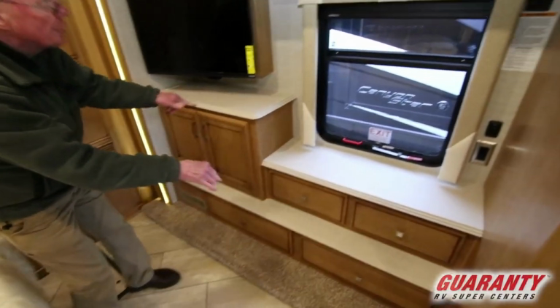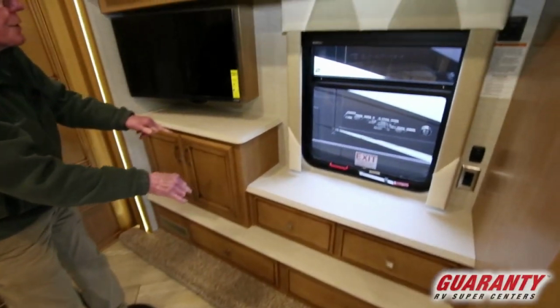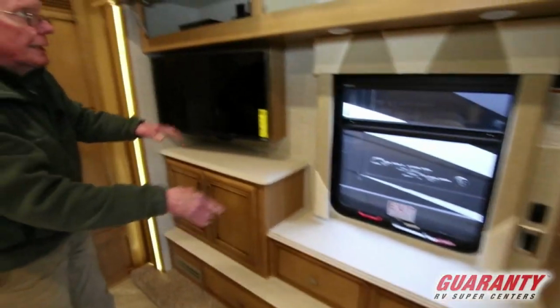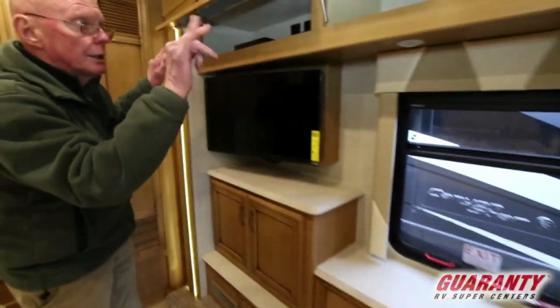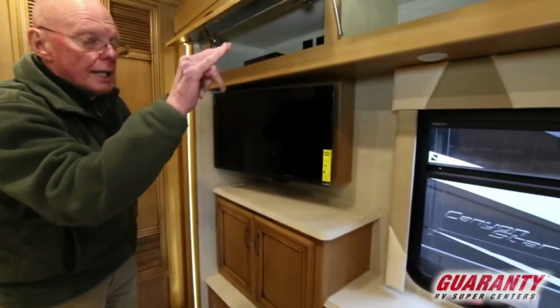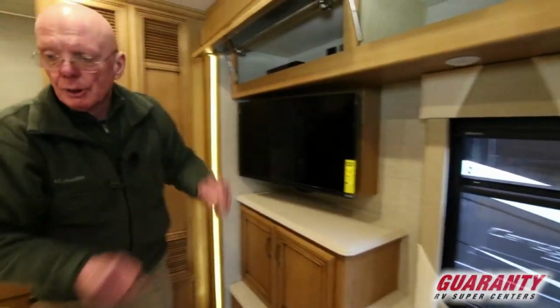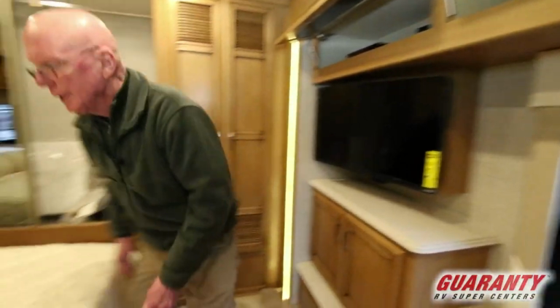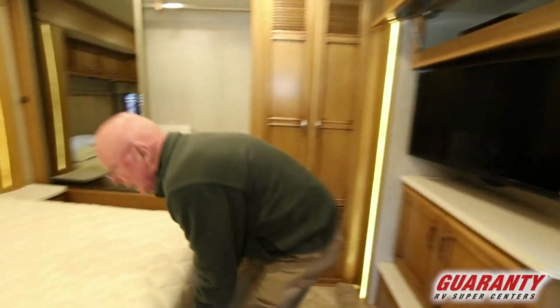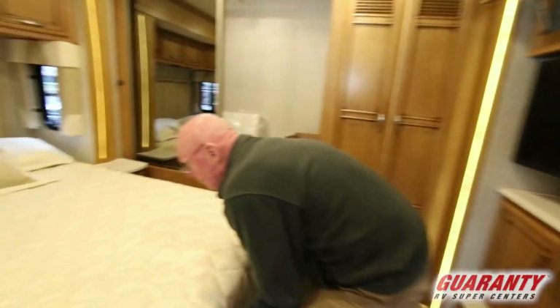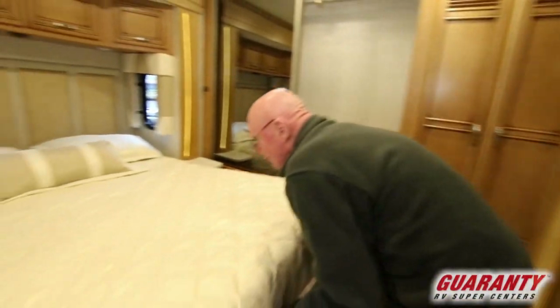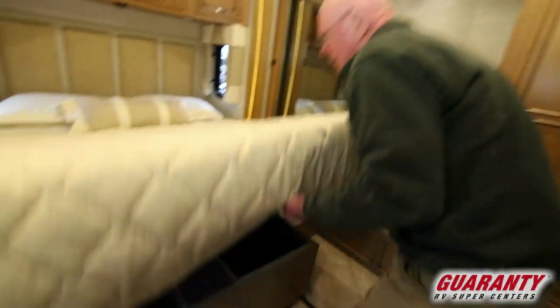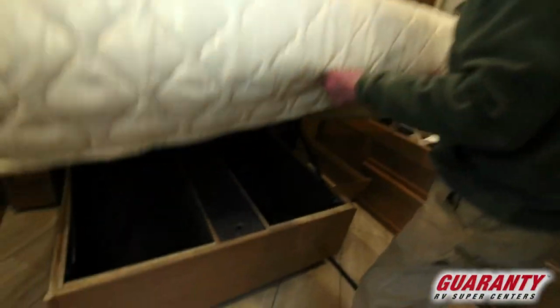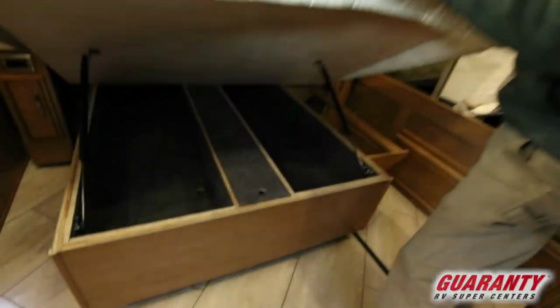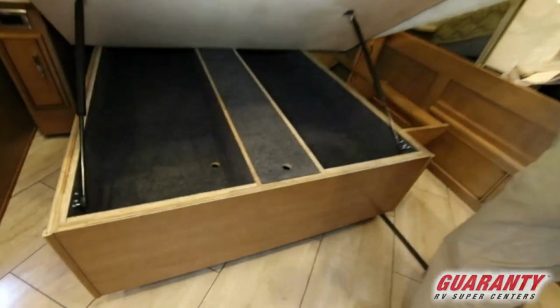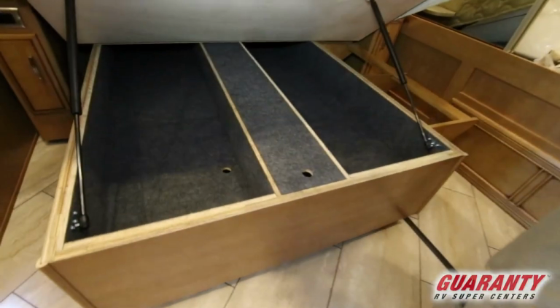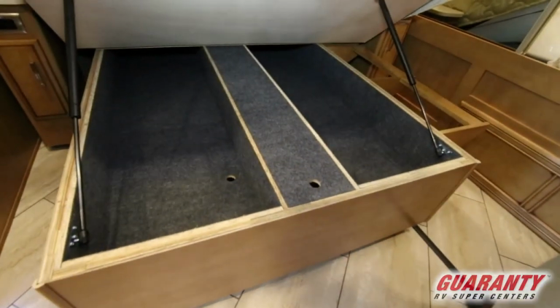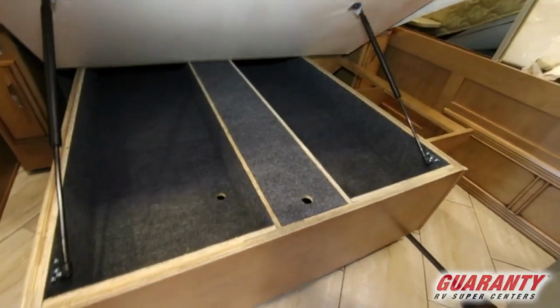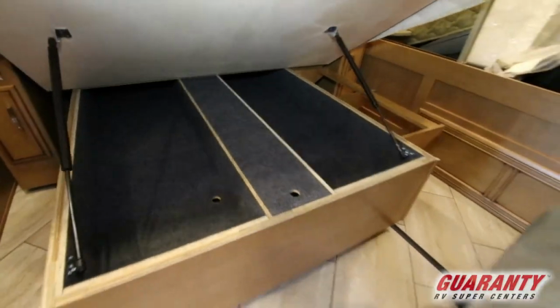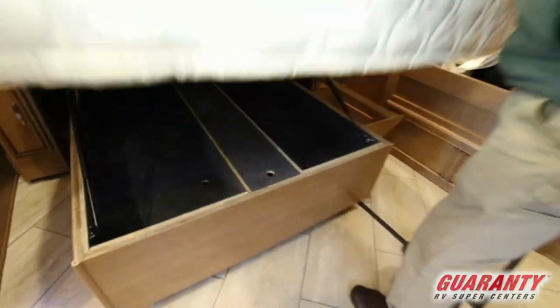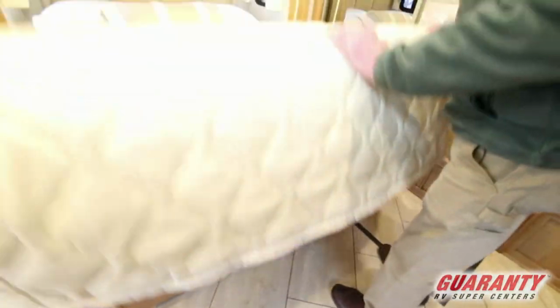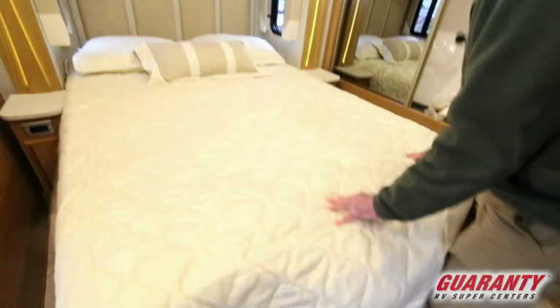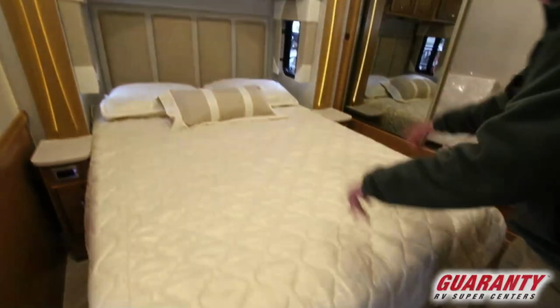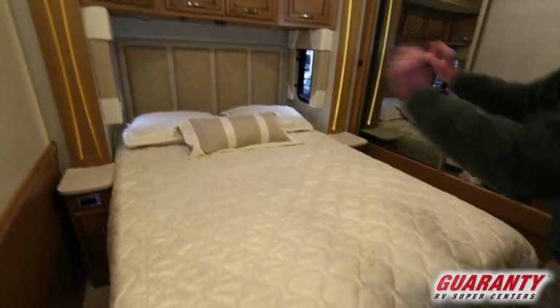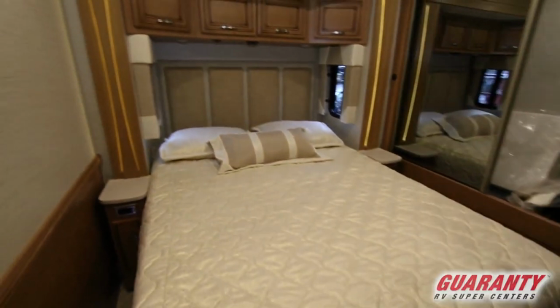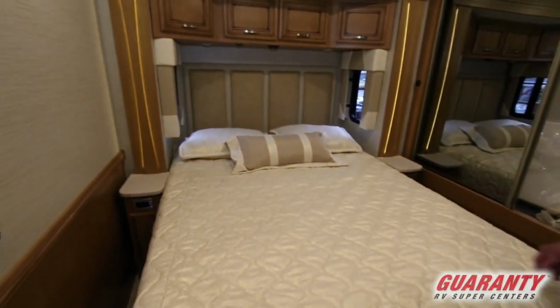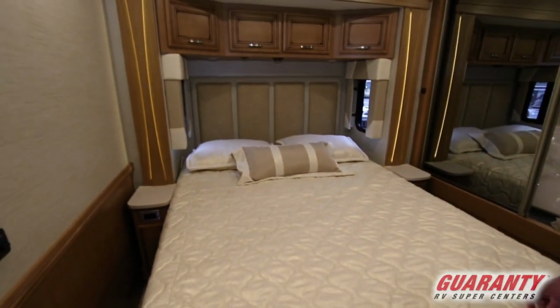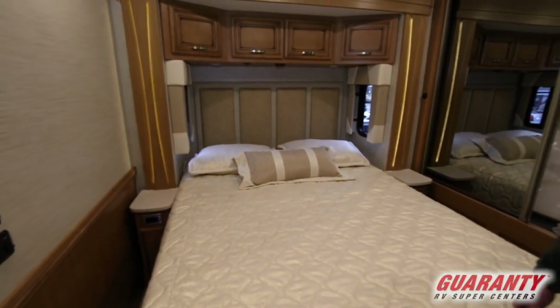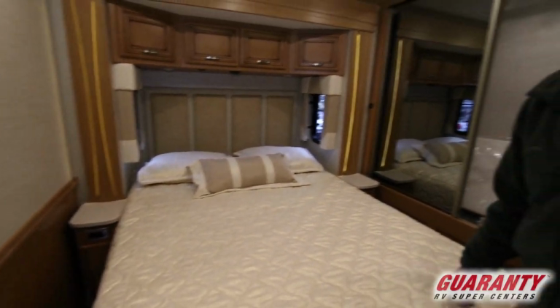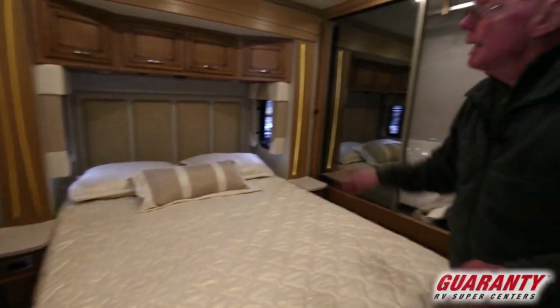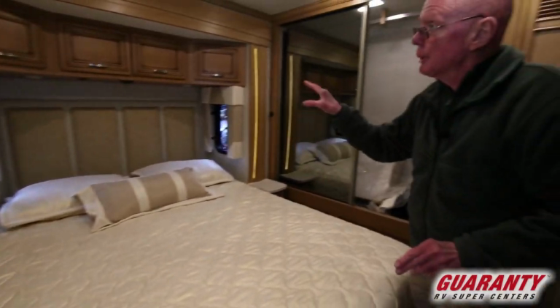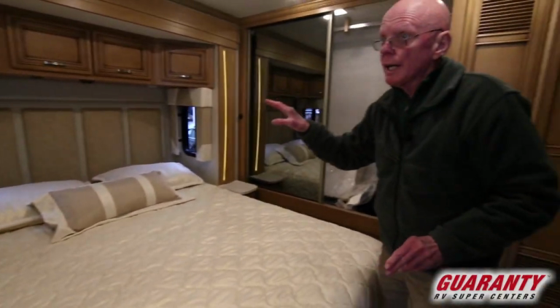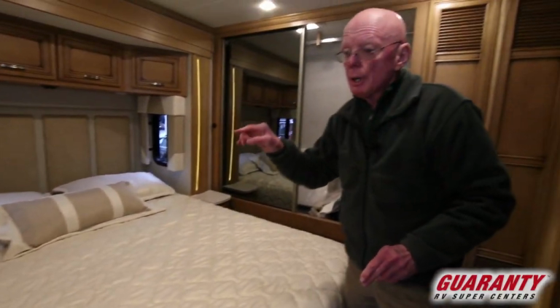Solid surface again, good overhead storage. The bed lifts up for storage down below, and you'll notice that we have windows on both sides of the bed for good cross ventilation as well as overhead storage.